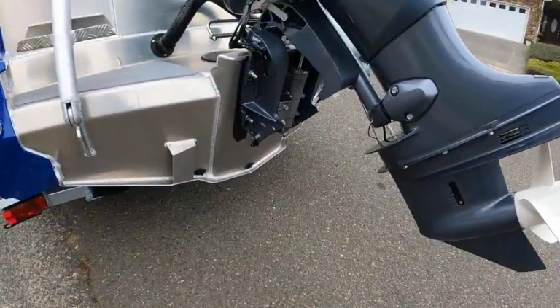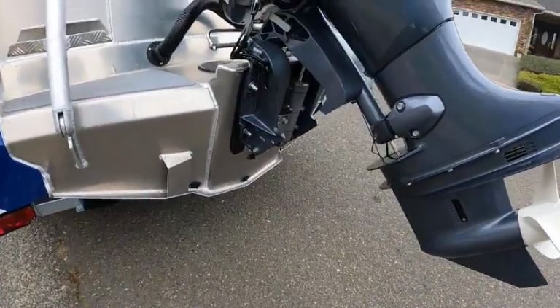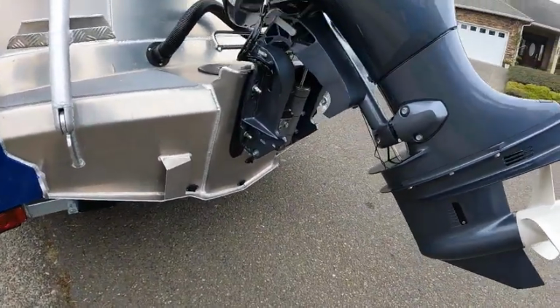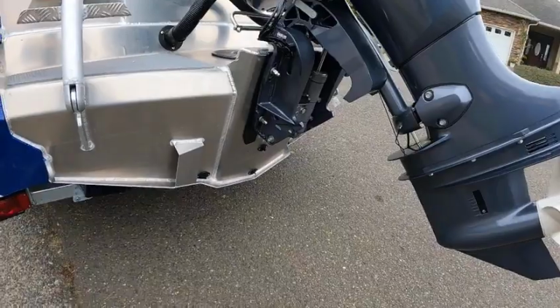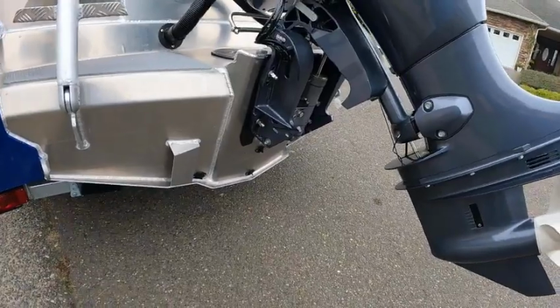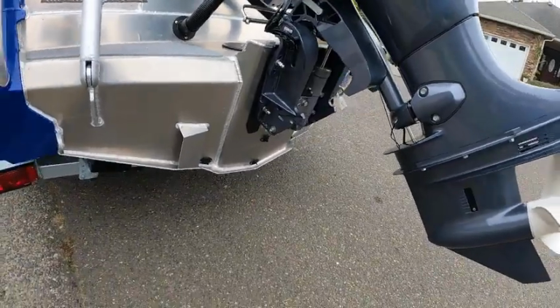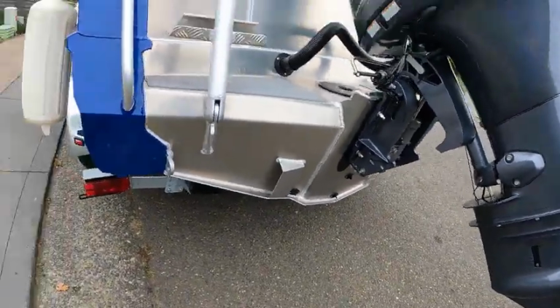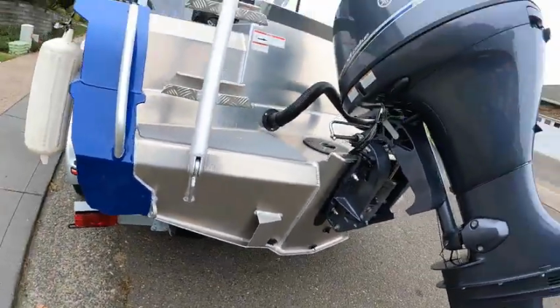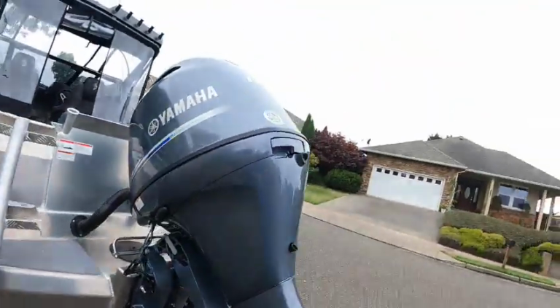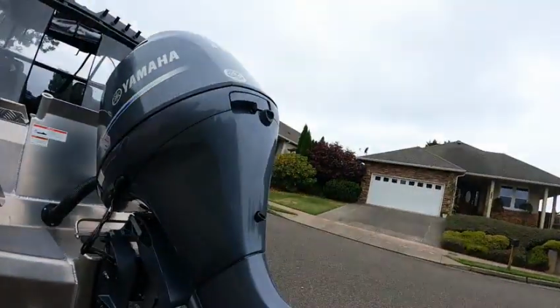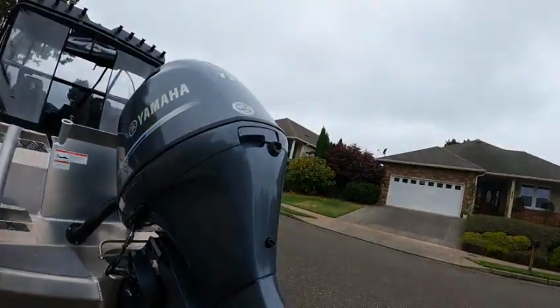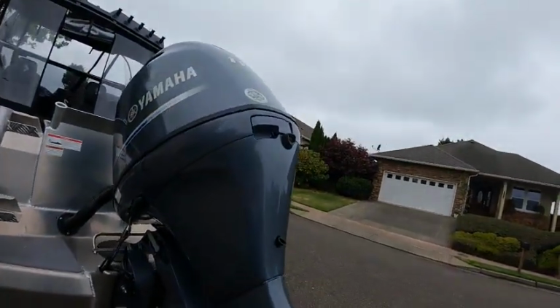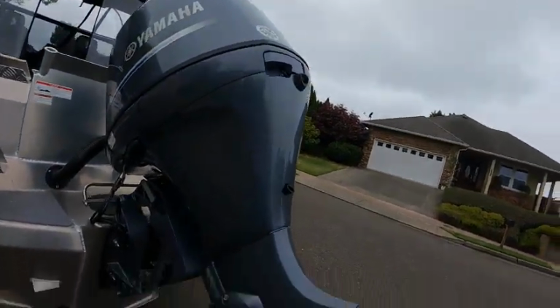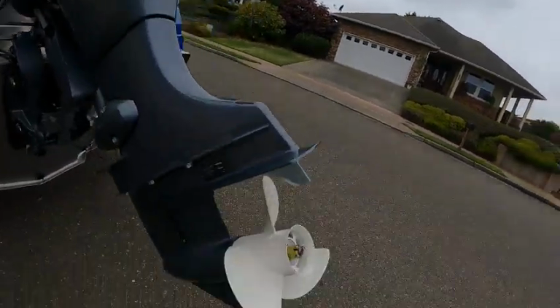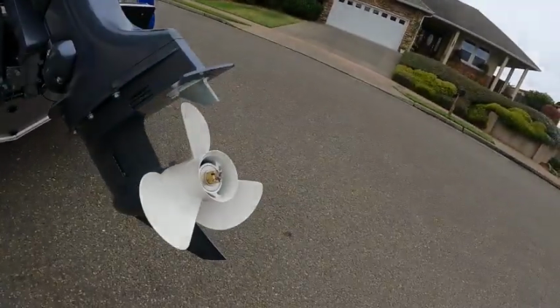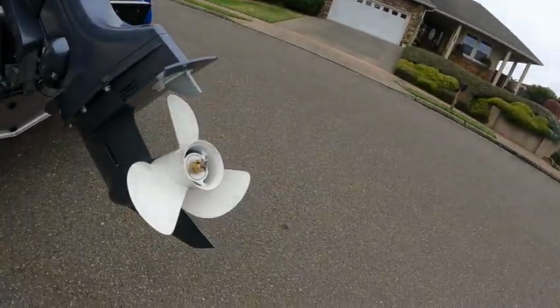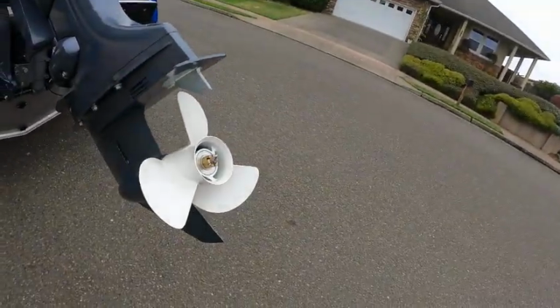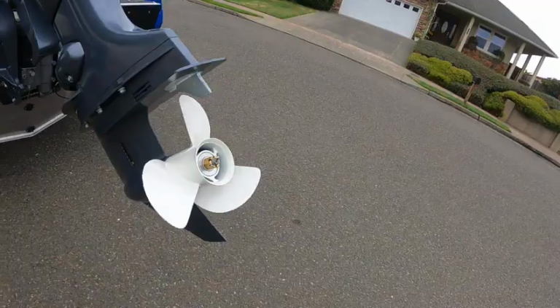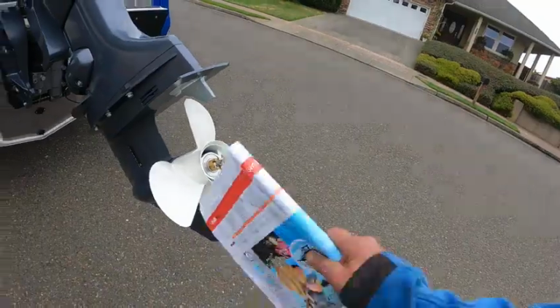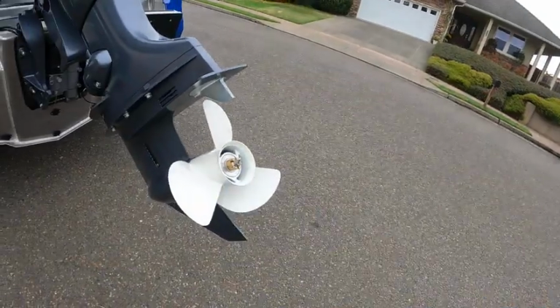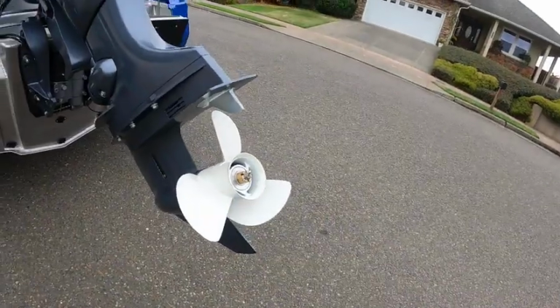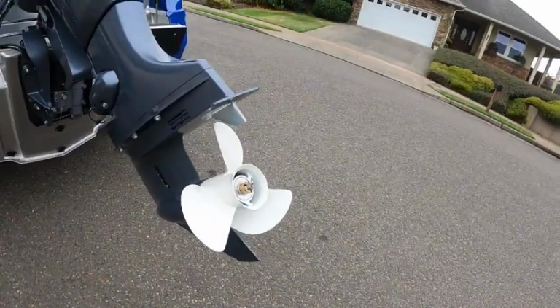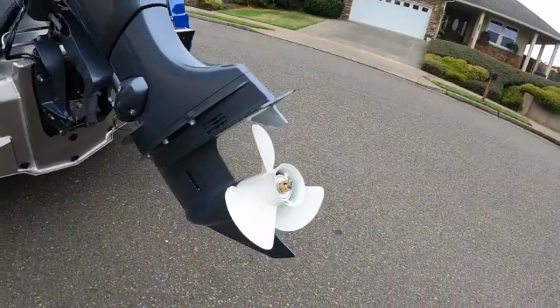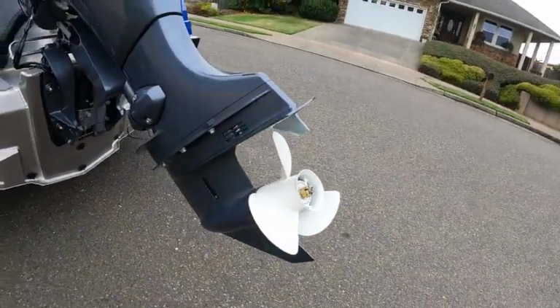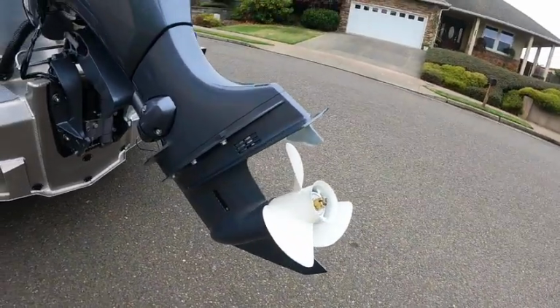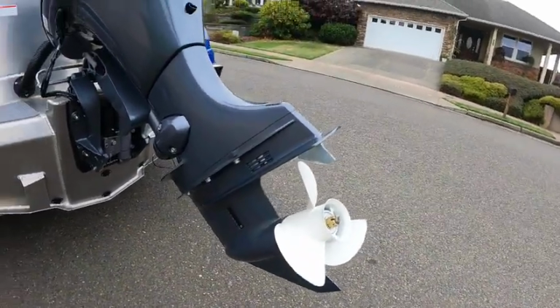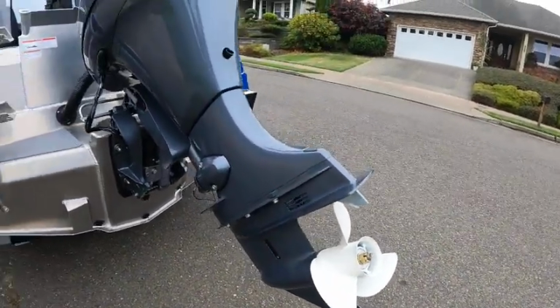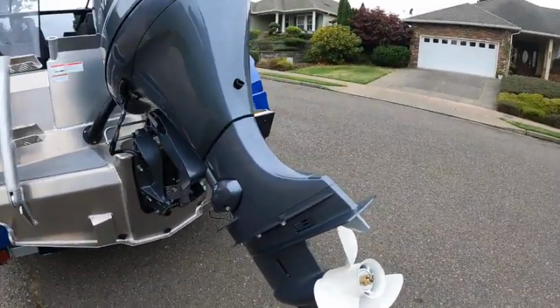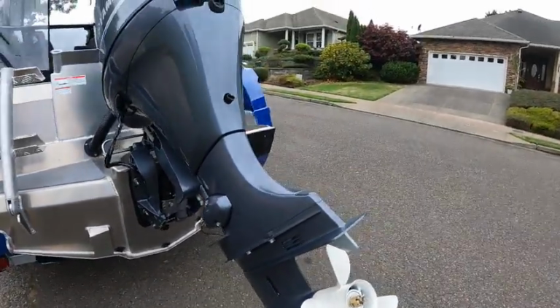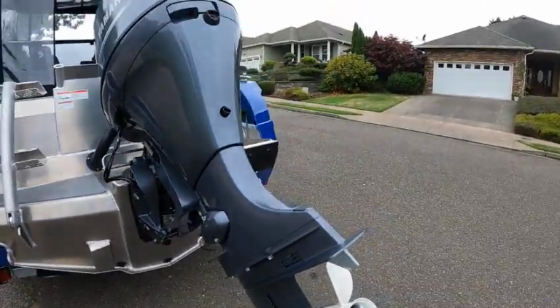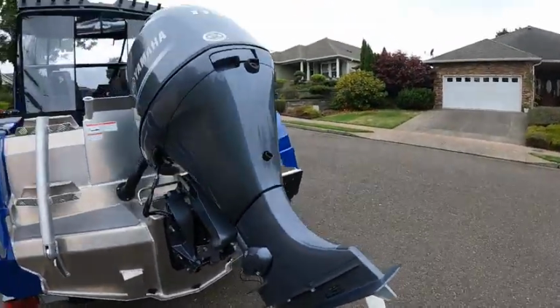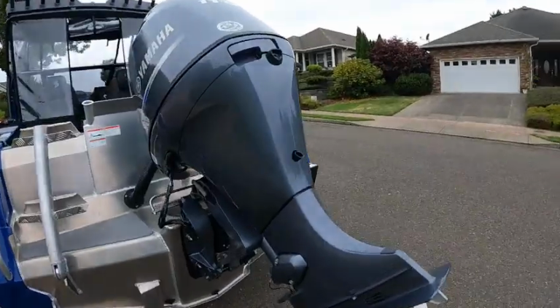I got a 115 — these turn 6300. That's a 13 by 15 pitch aluminum right-hand stainless prop, shaft drive shaft. Two coats of clear, two coats of primer.